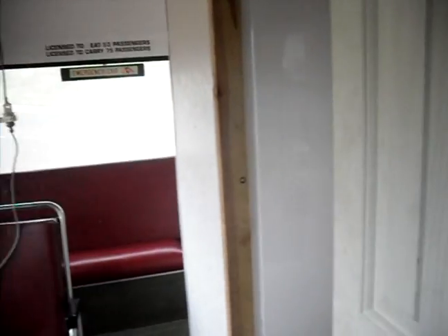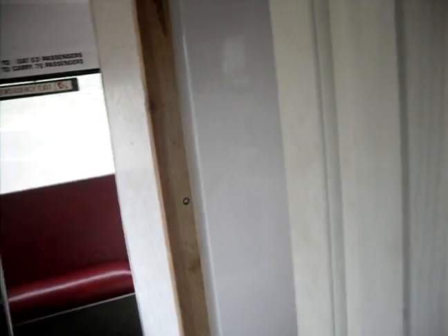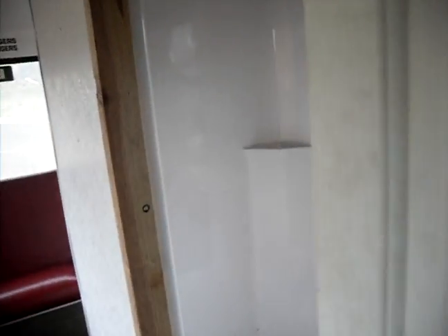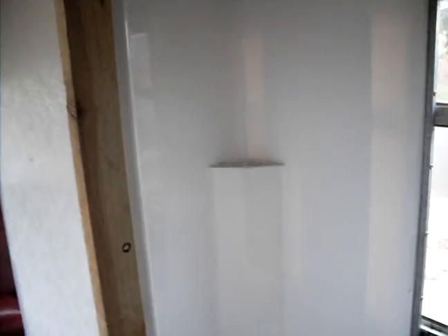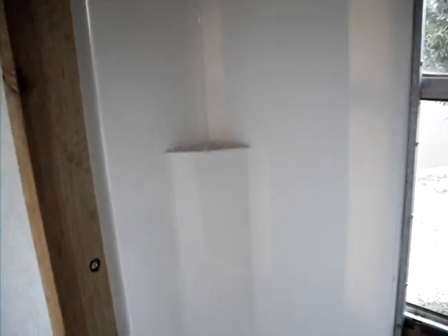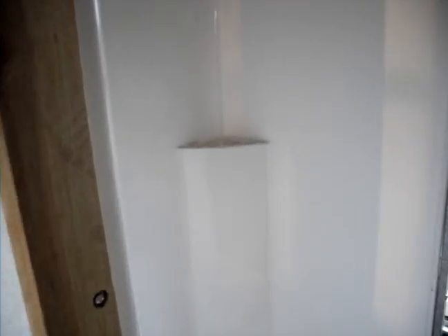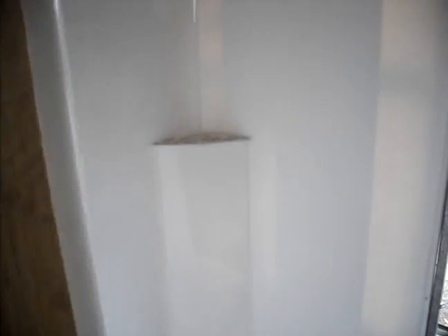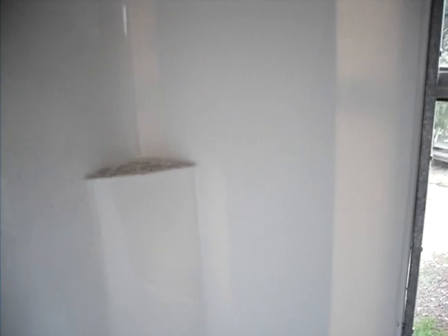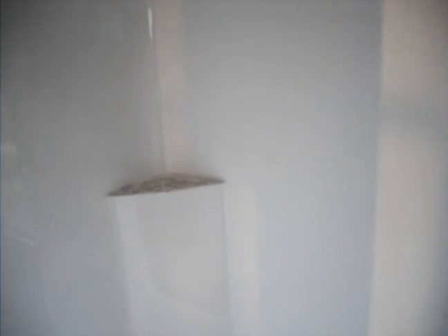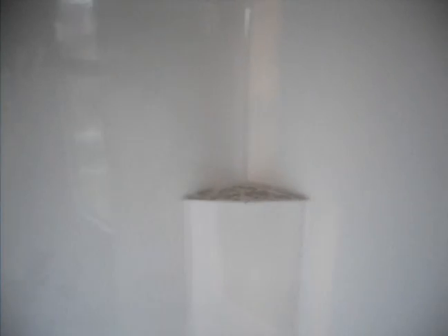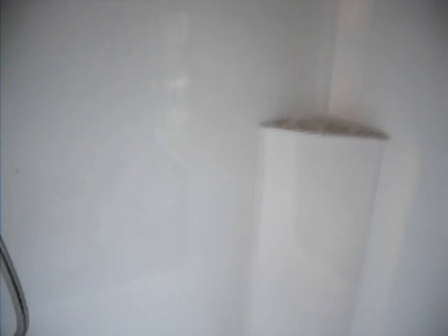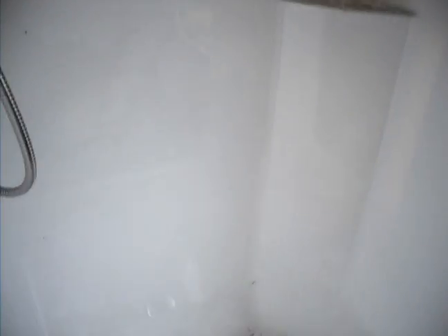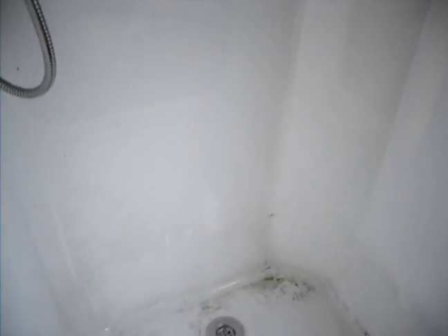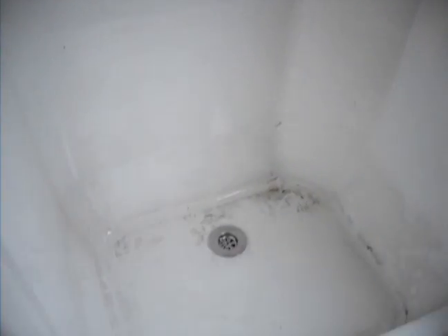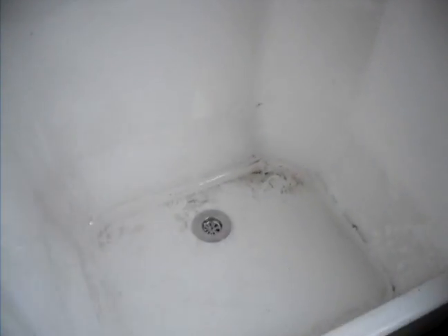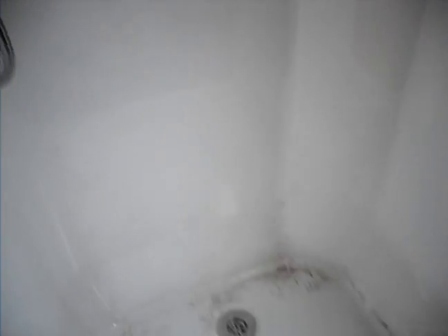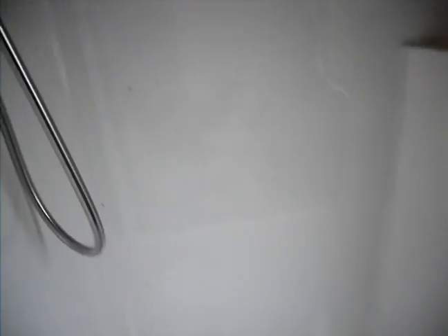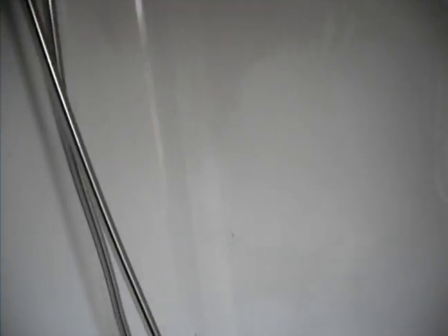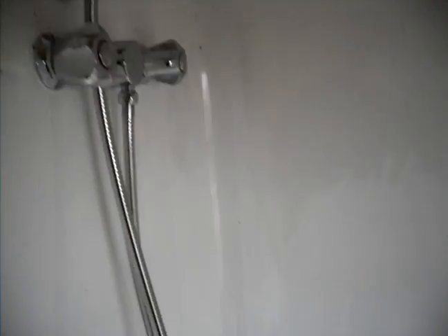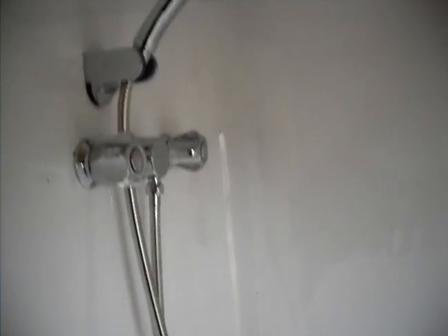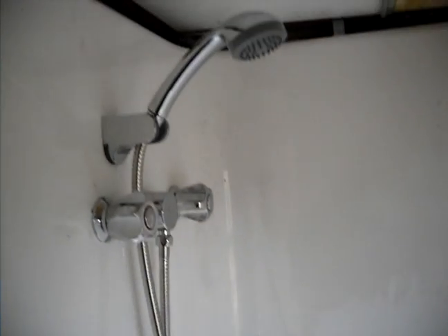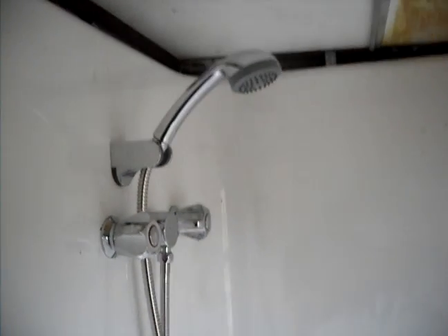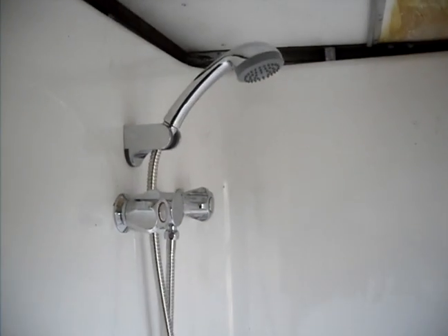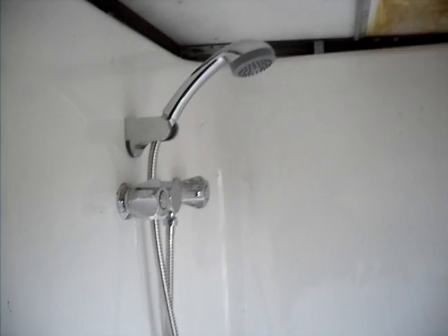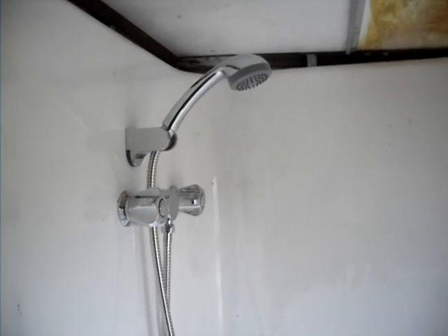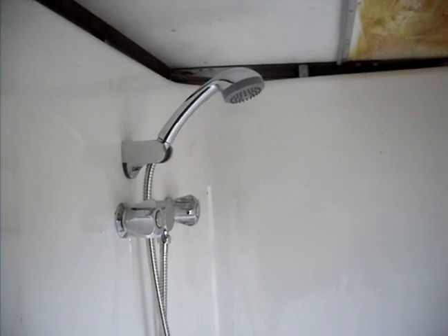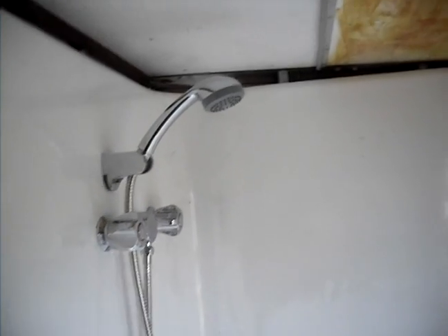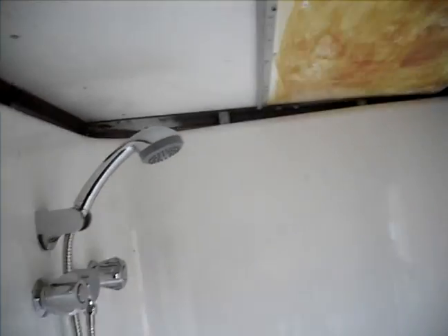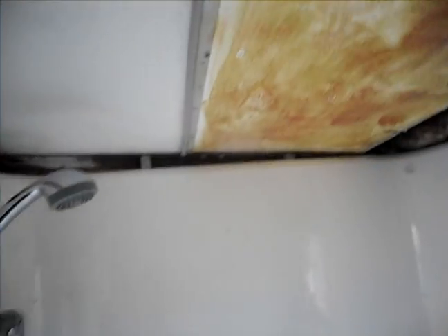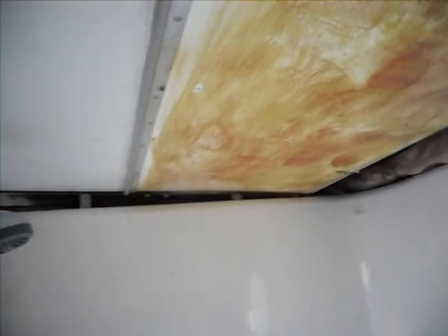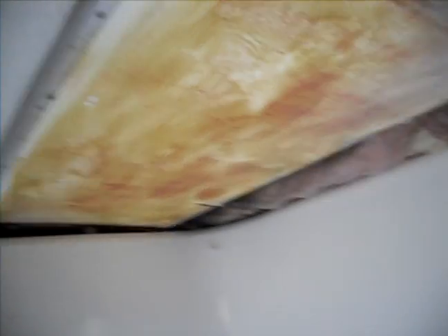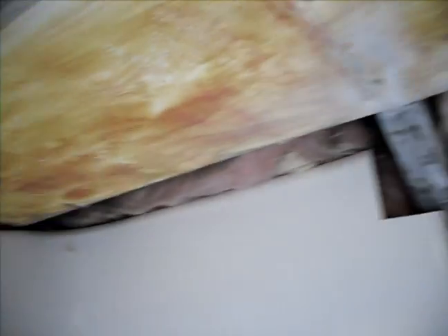This is the shower area. As you can see, it still needs to be worked on.